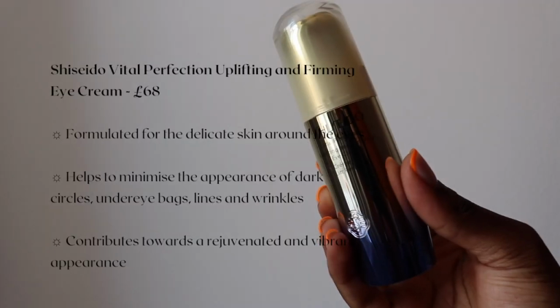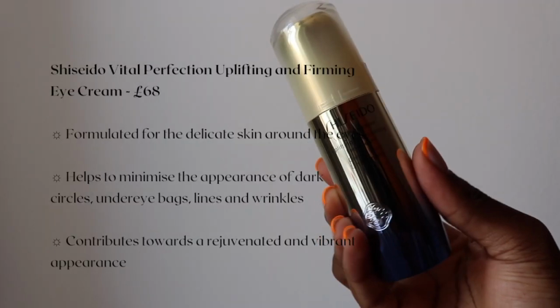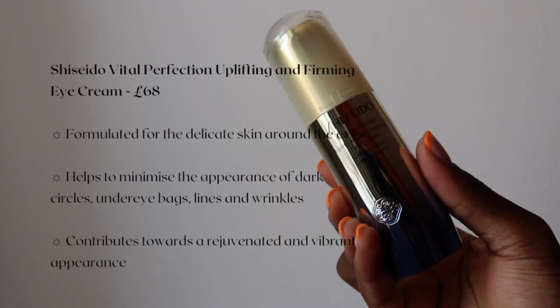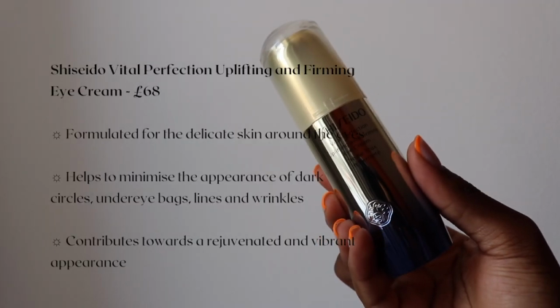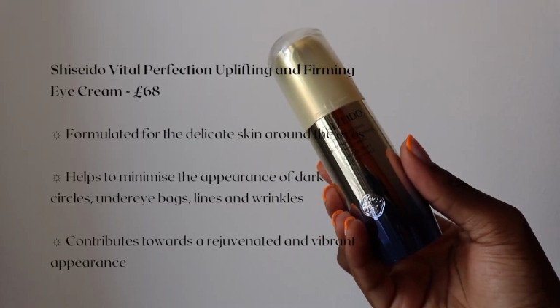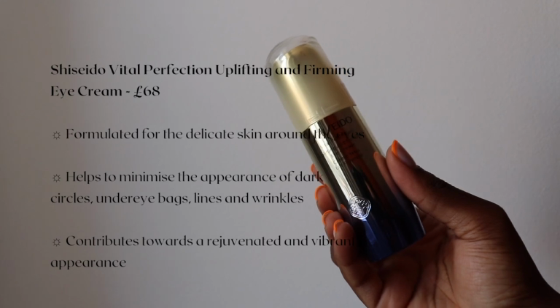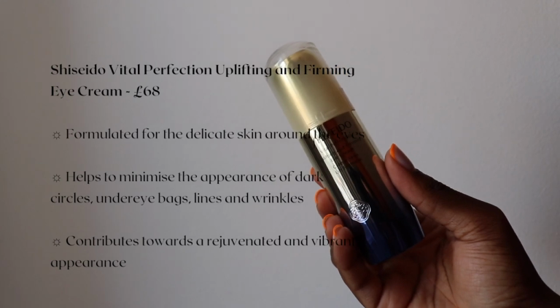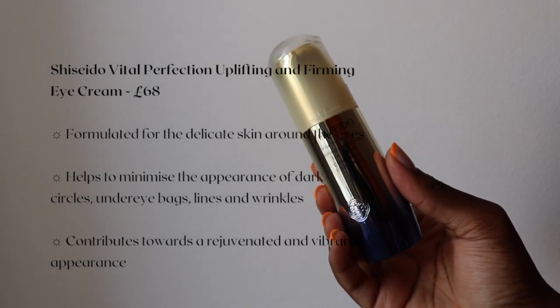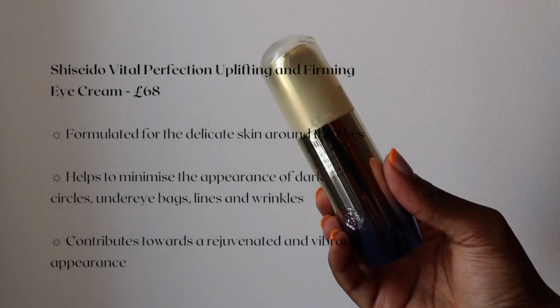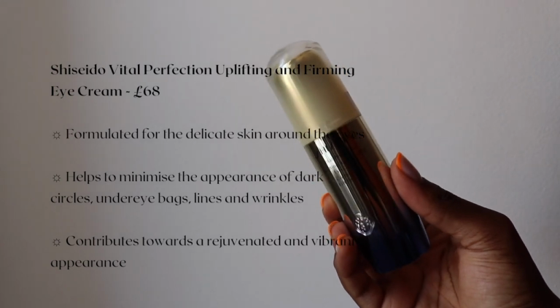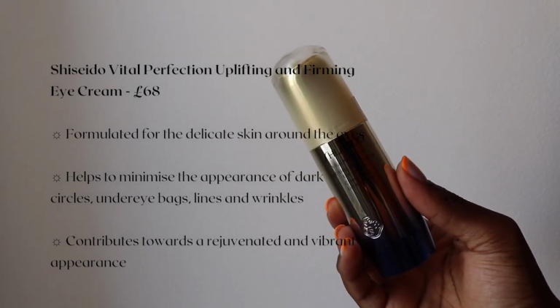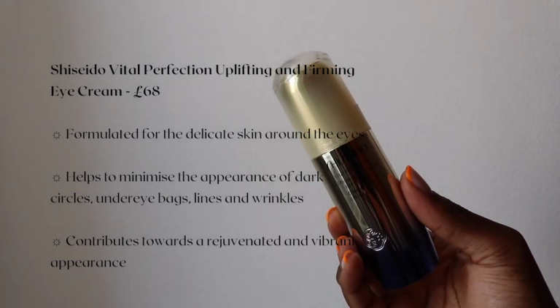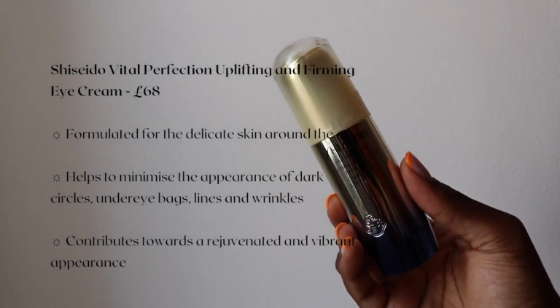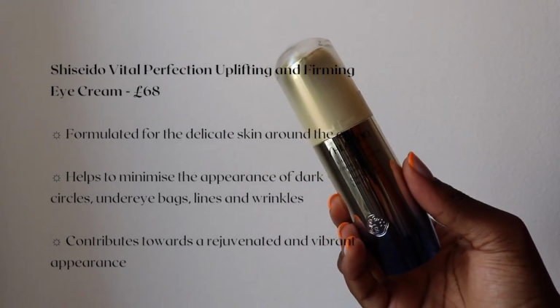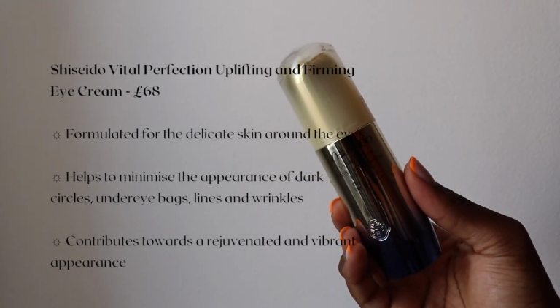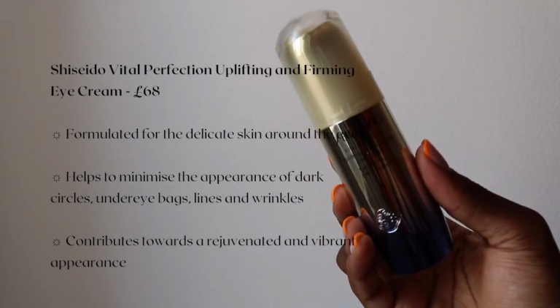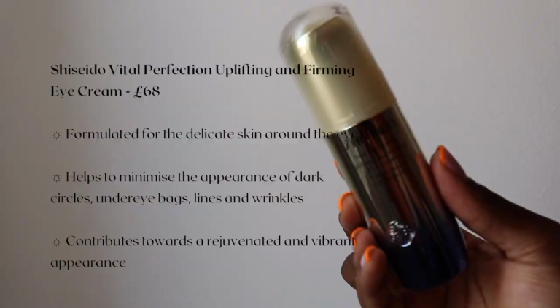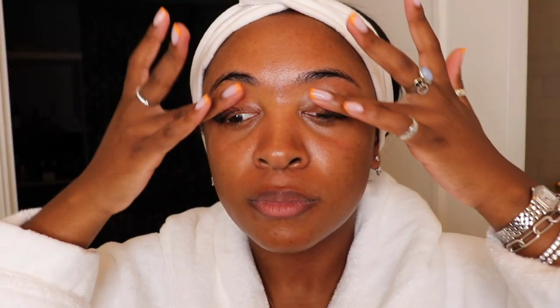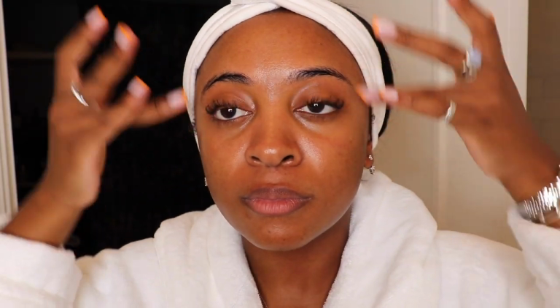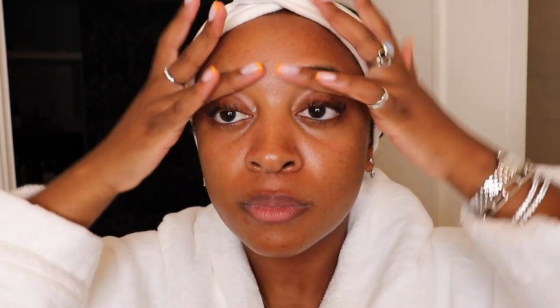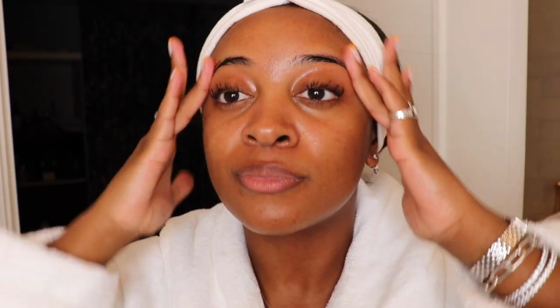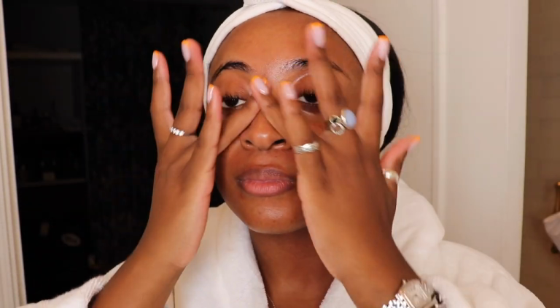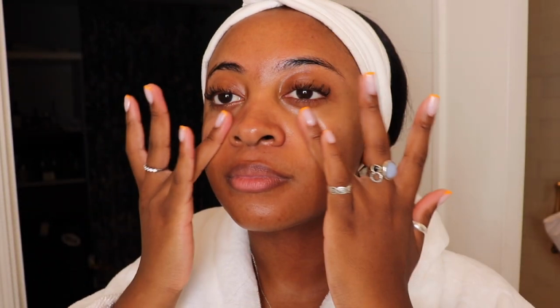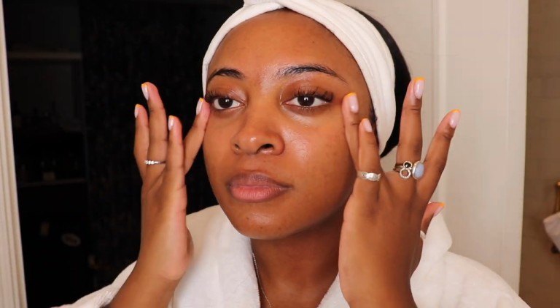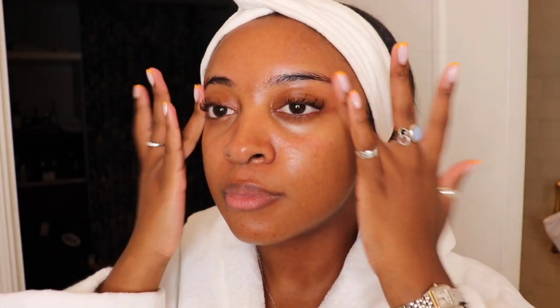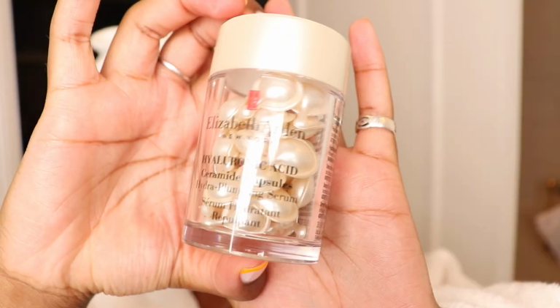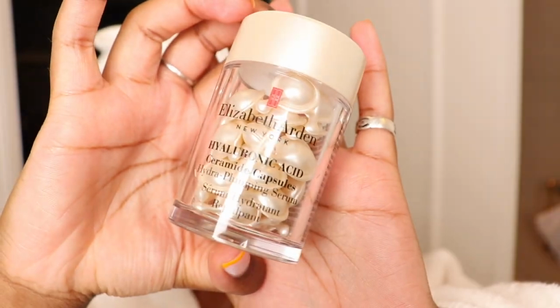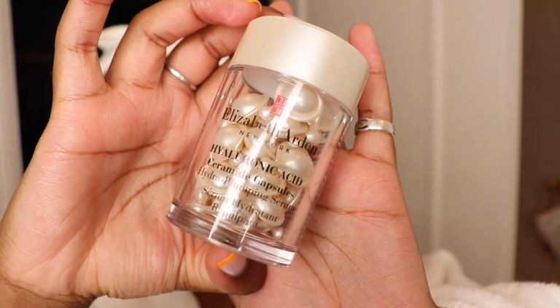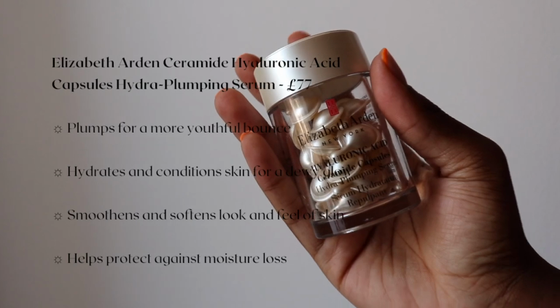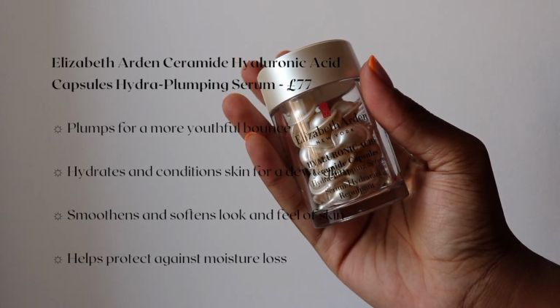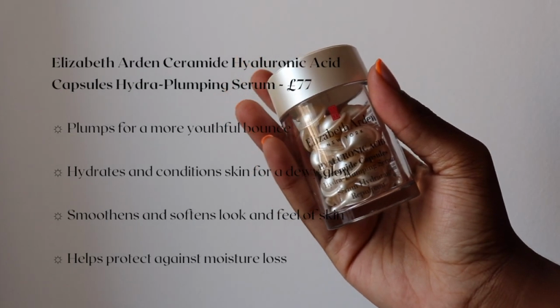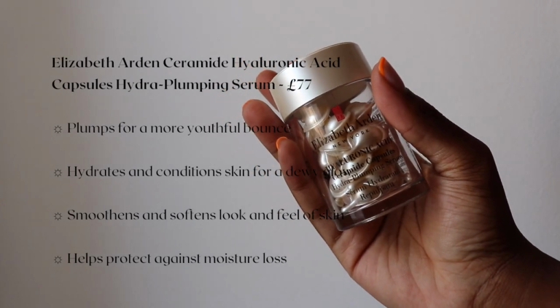I do also love to use their Vital Perfection Uplifting and Firming Eye Cream — all you need is one pump. I'm actually concerned because I'm using this twice a day every day, but a face cream, they last quite long, and I'm not going to finish it in time.